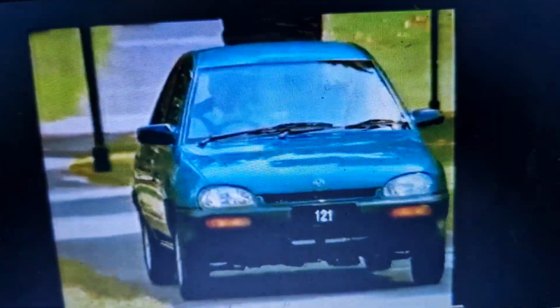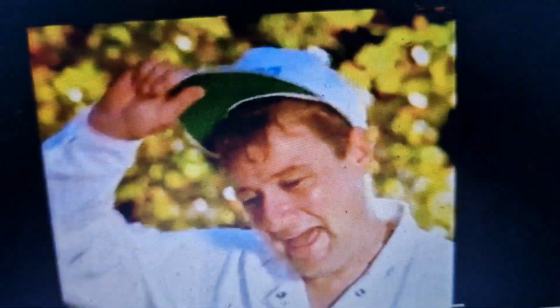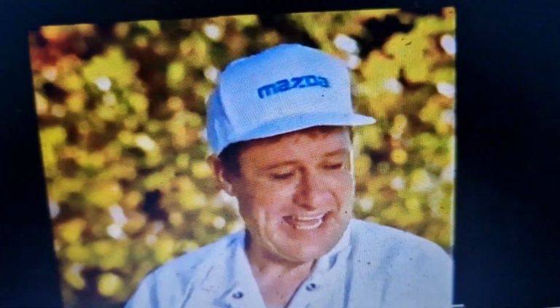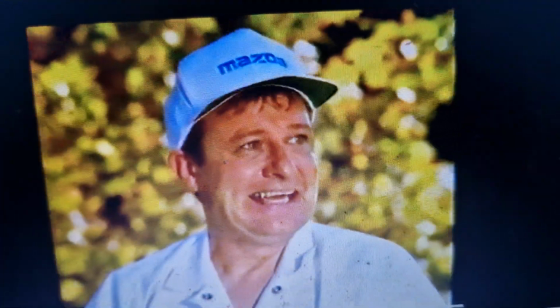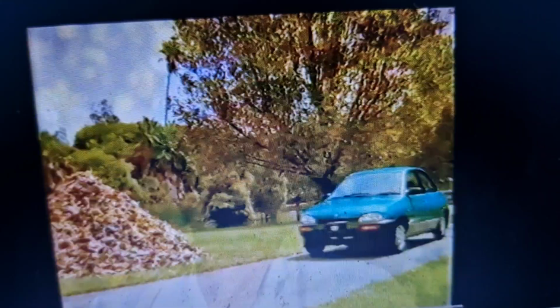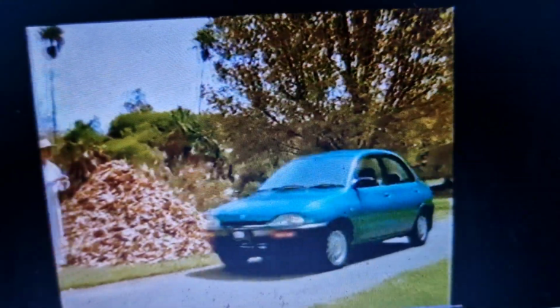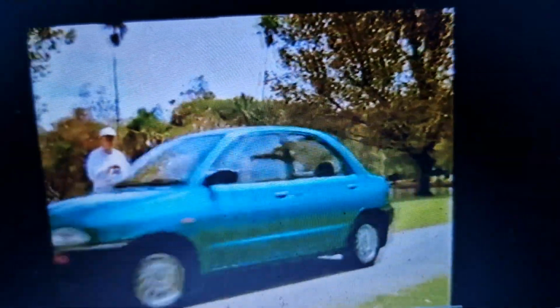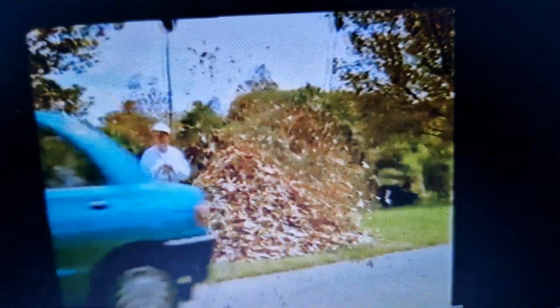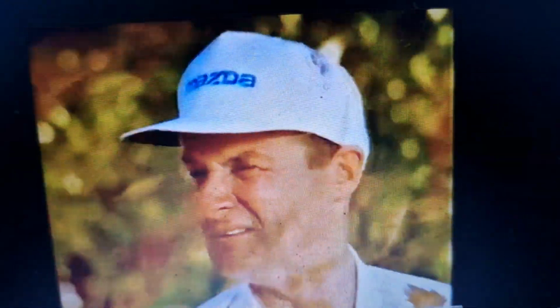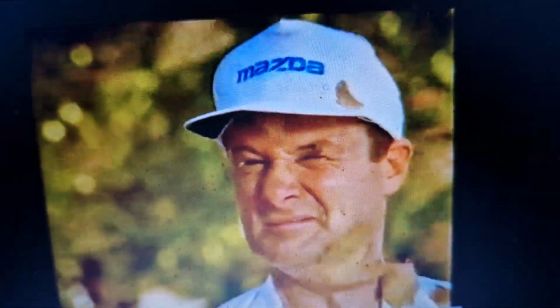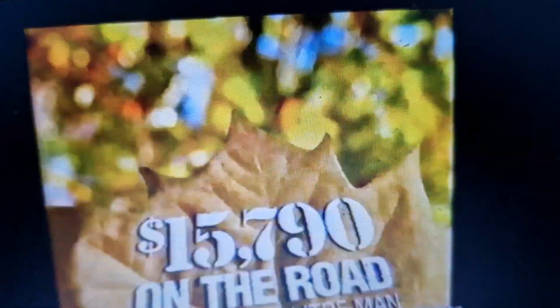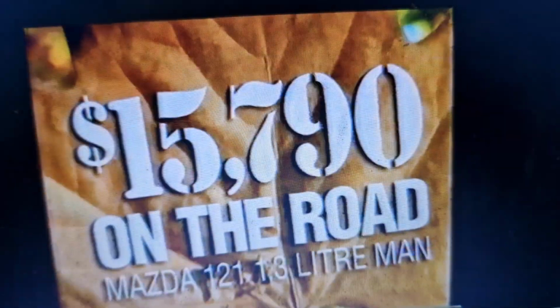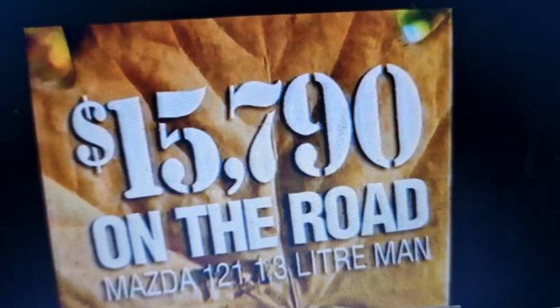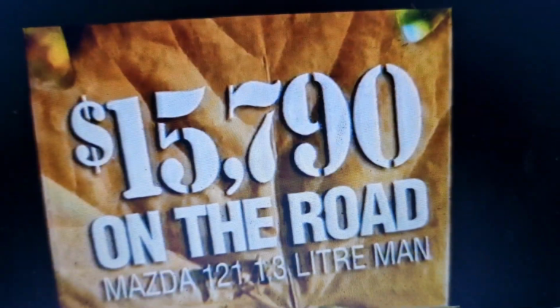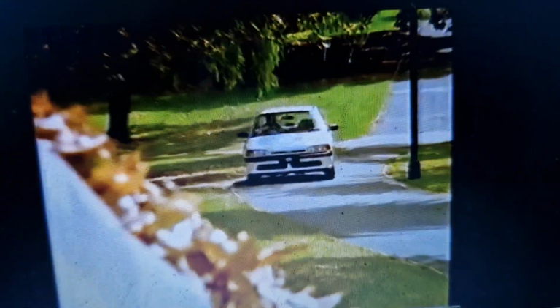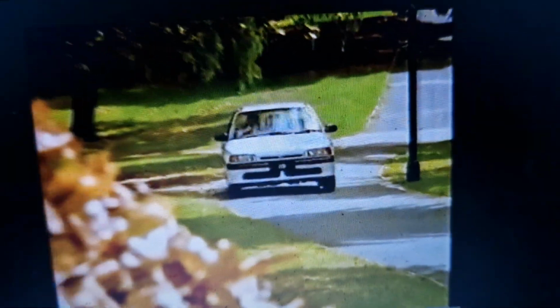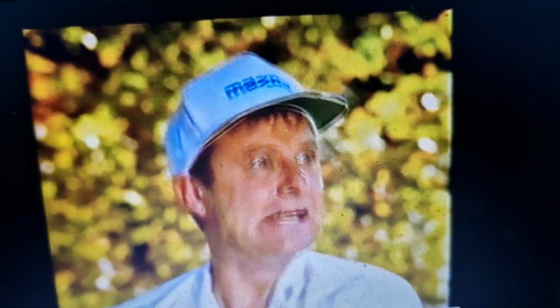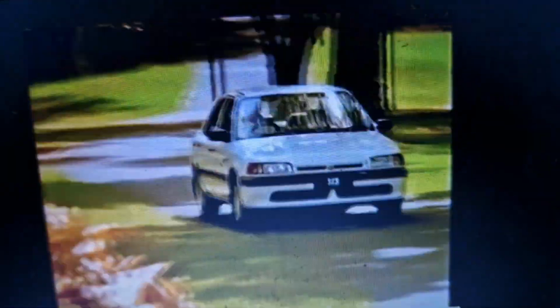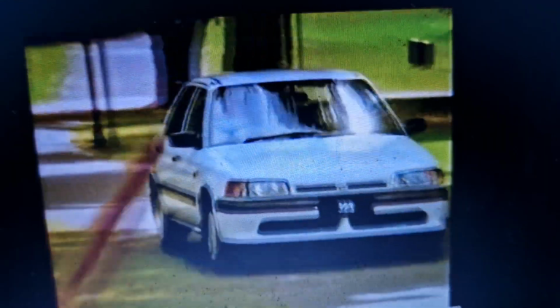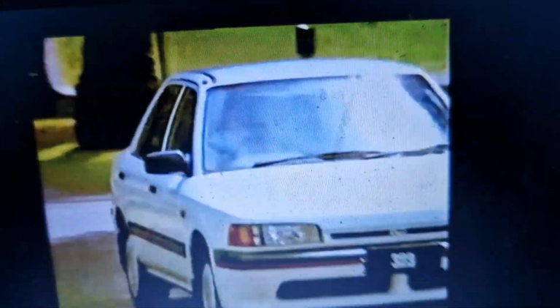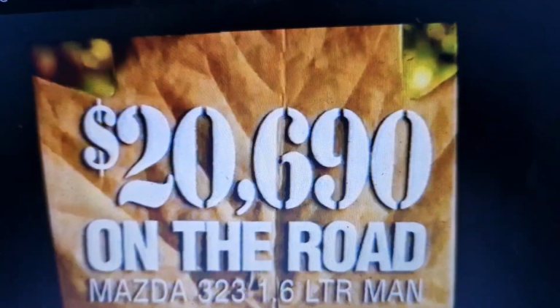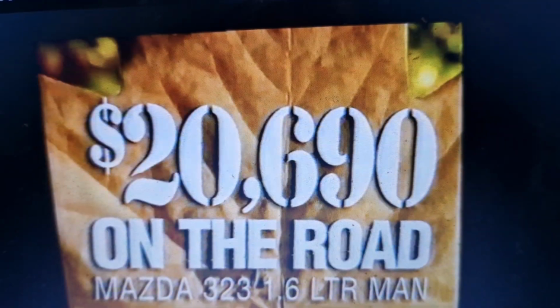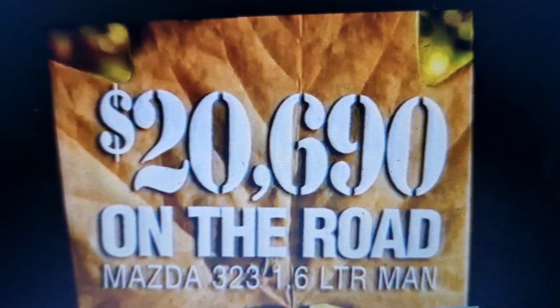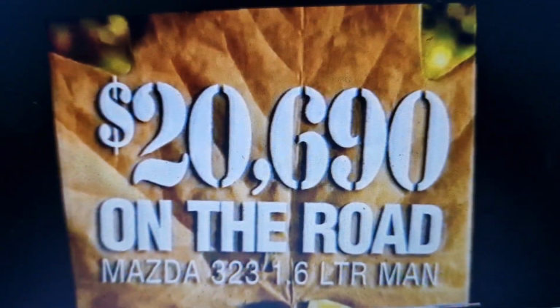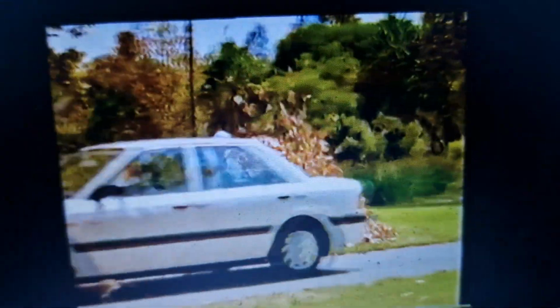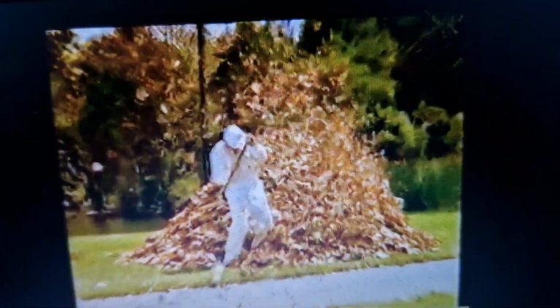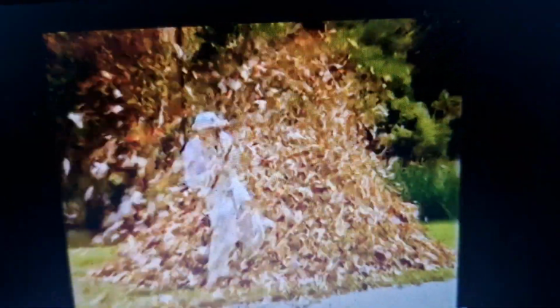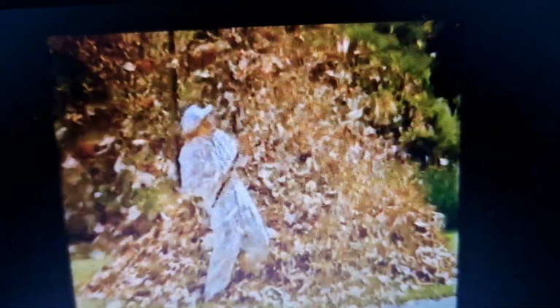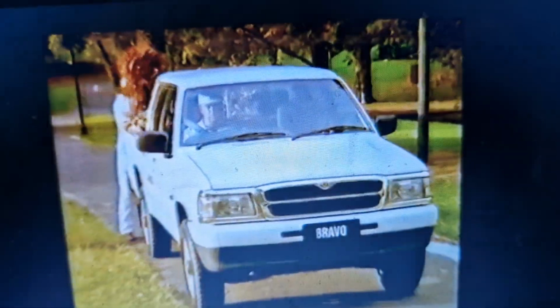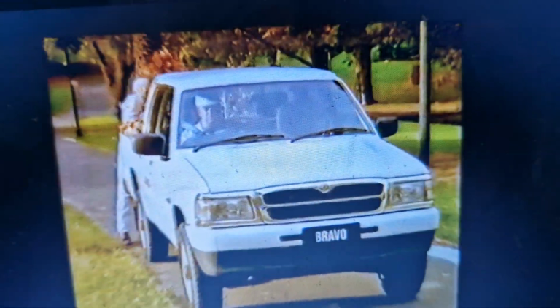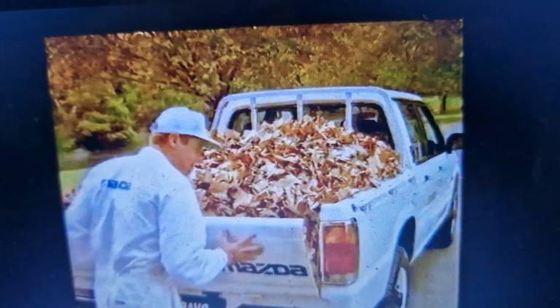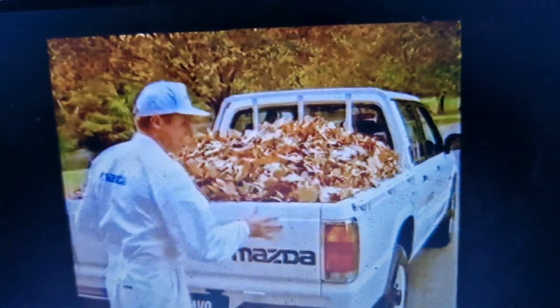Operation Cleanup means you can snag a great drive-away deal on the fun-loving Mazda 121 manual. It's your last chance to pick up a Mazda 323 at a great run-out price. And if you're quick, you'll clean up big time on brand new Mazda Bravo 1 tonners.